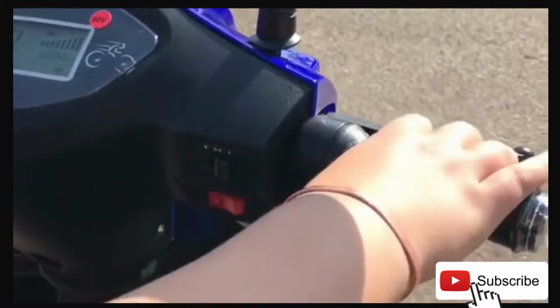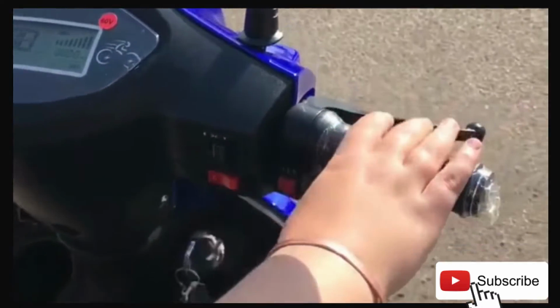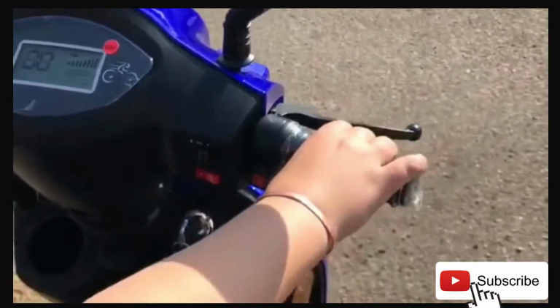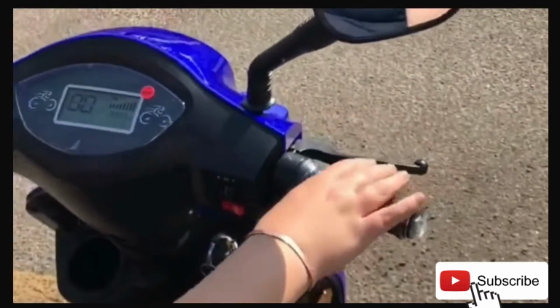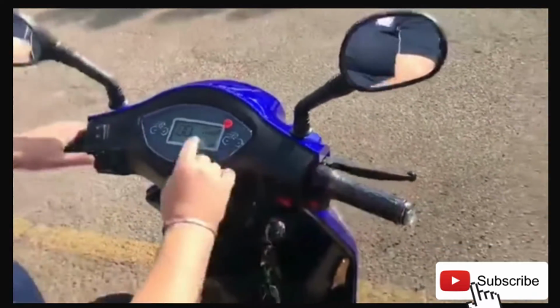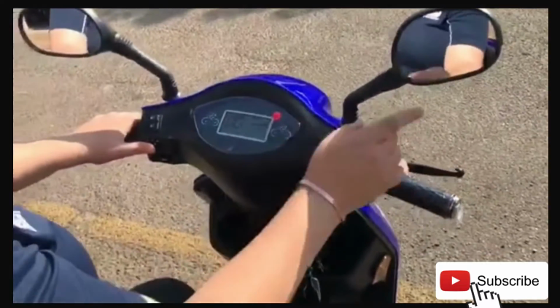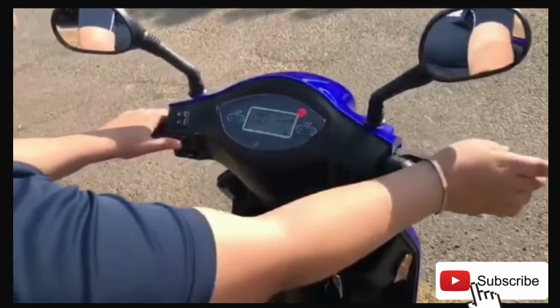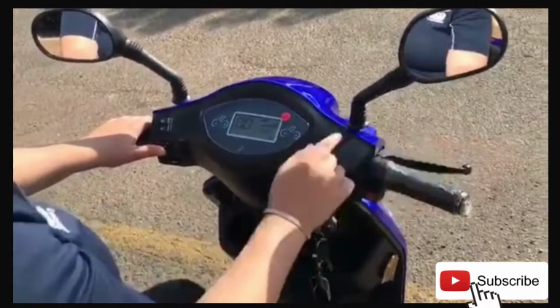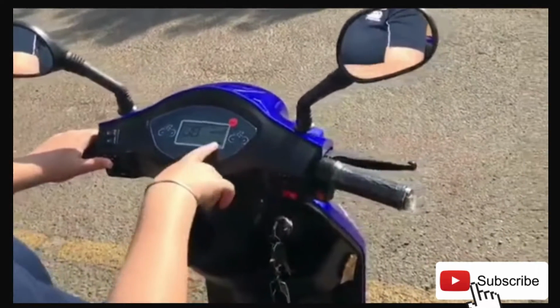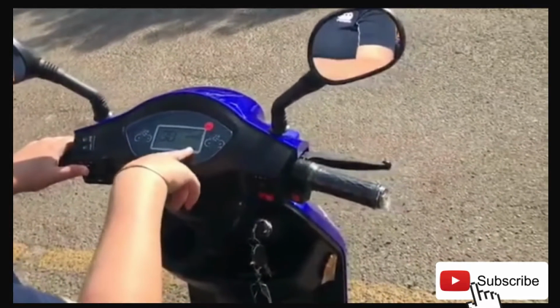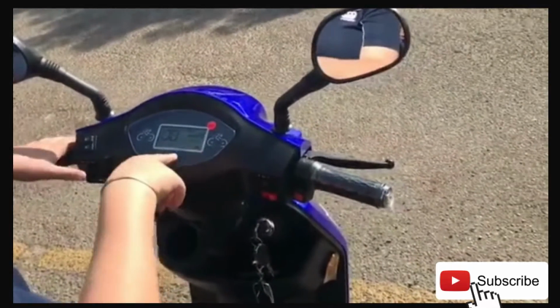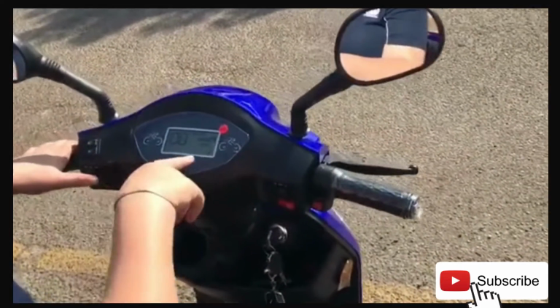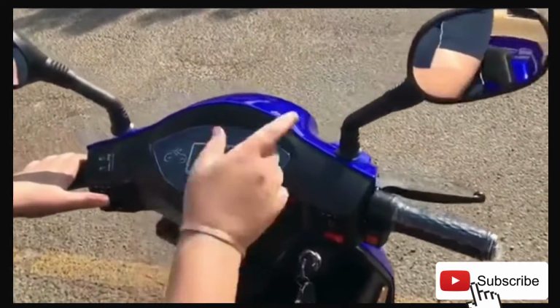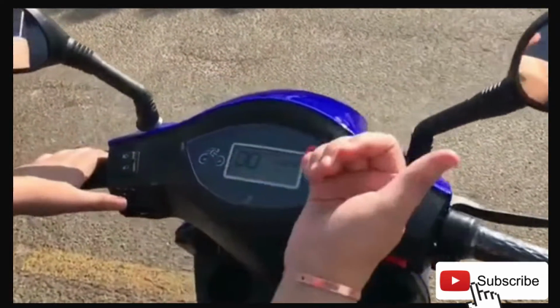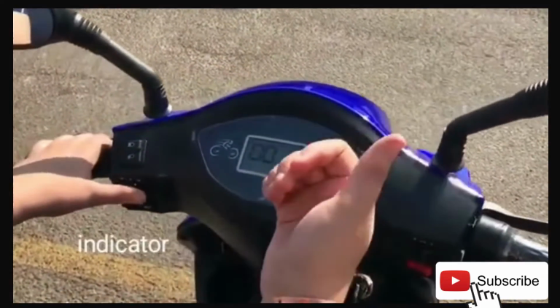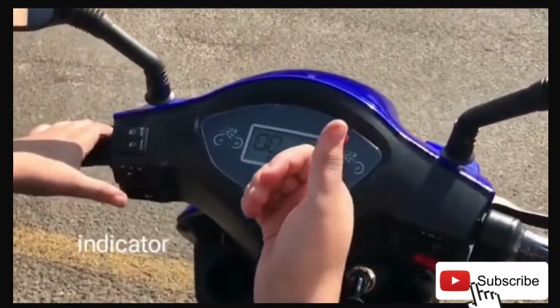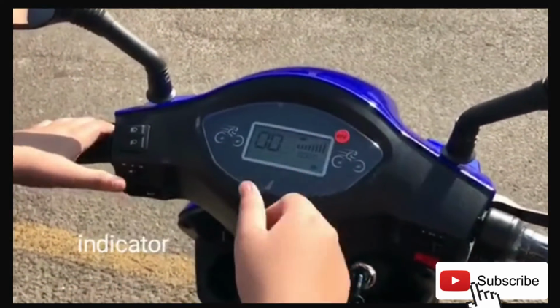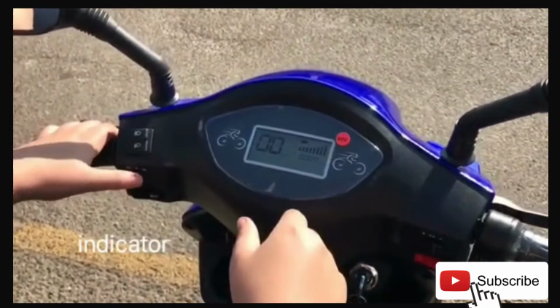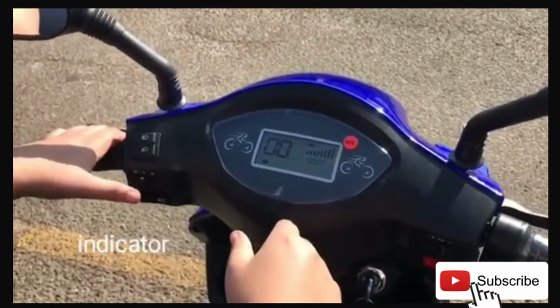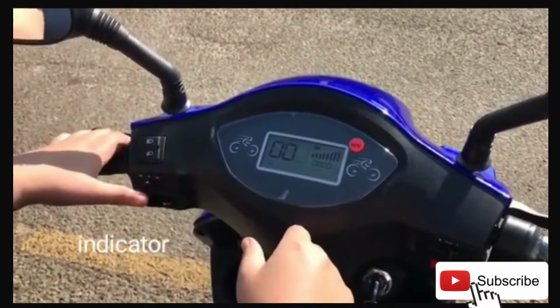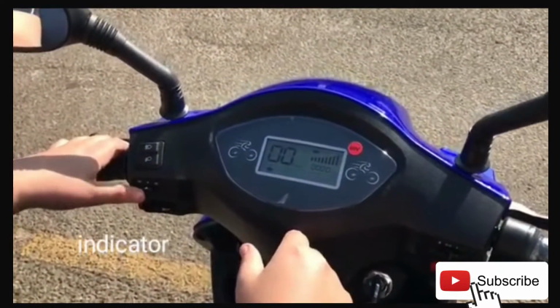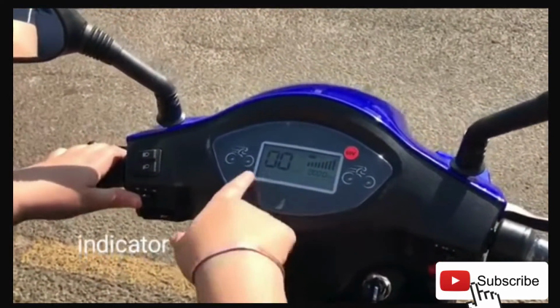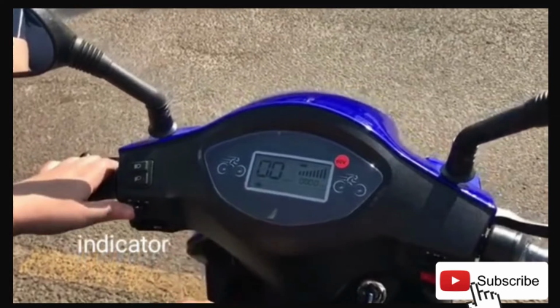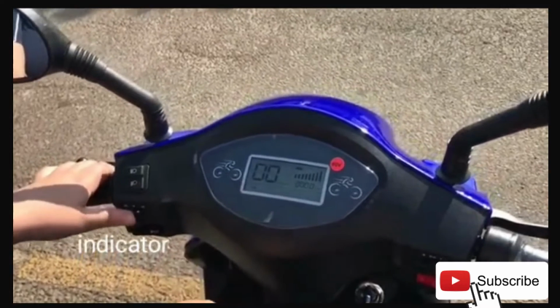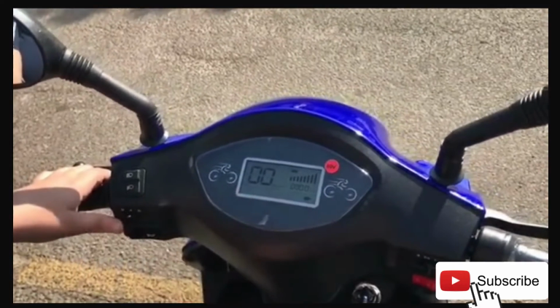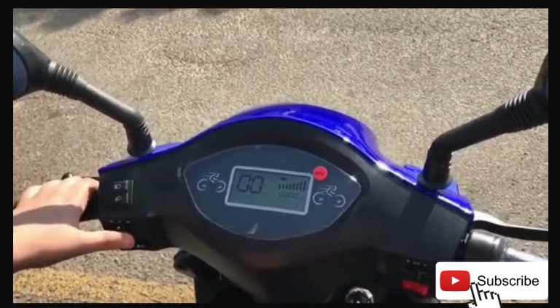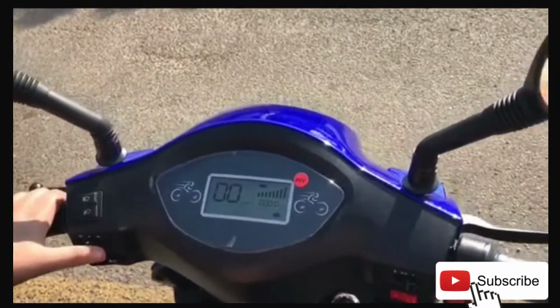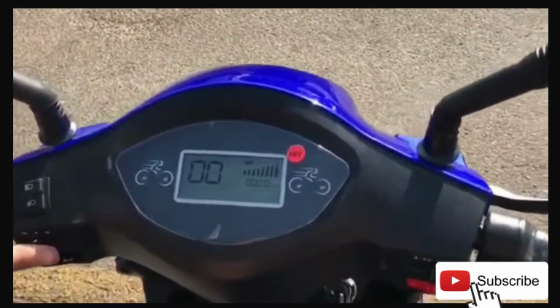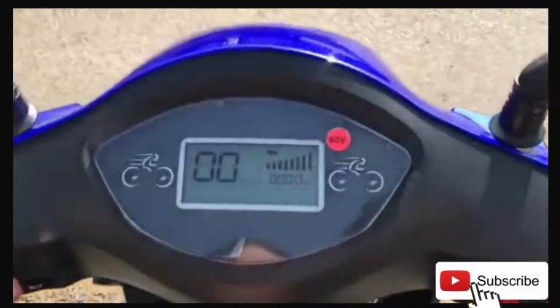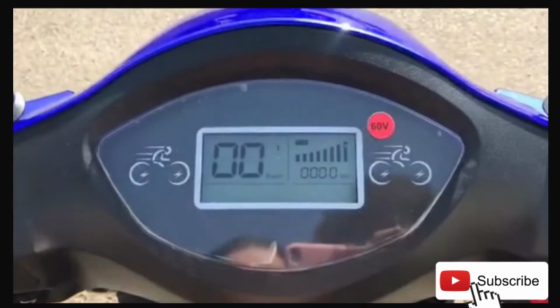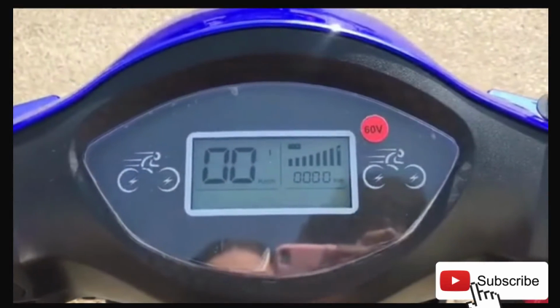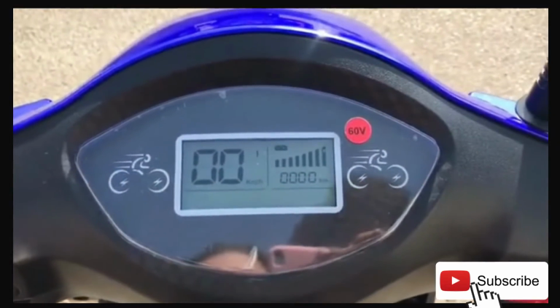And then you have your side position. Side. And your other side. Indicators. There we go. Indicators.